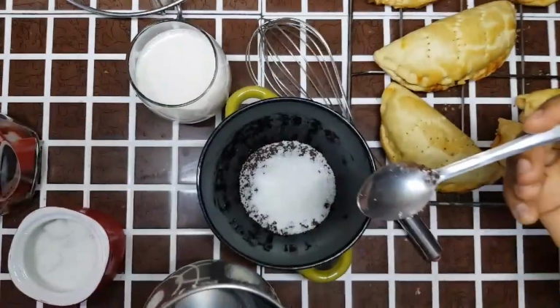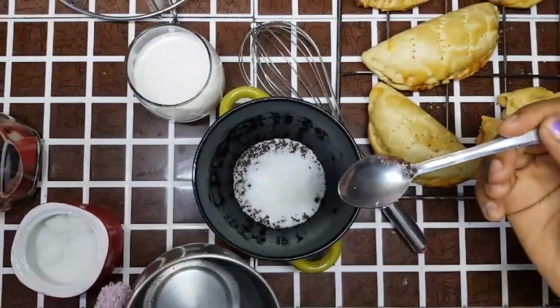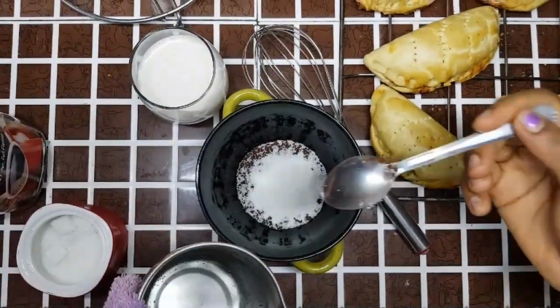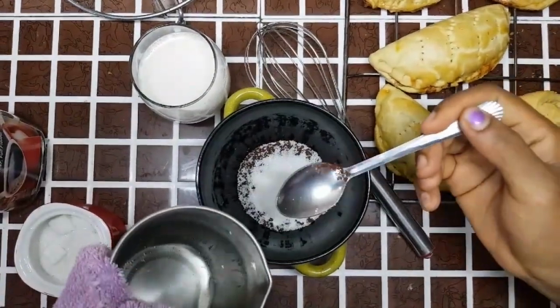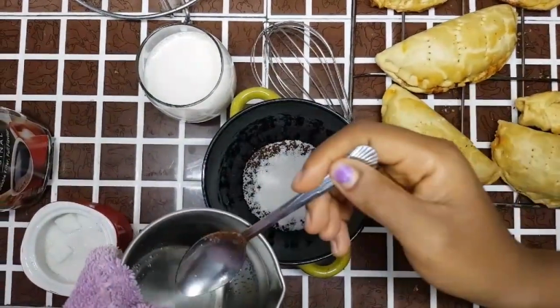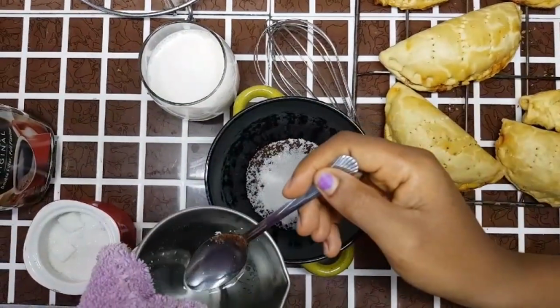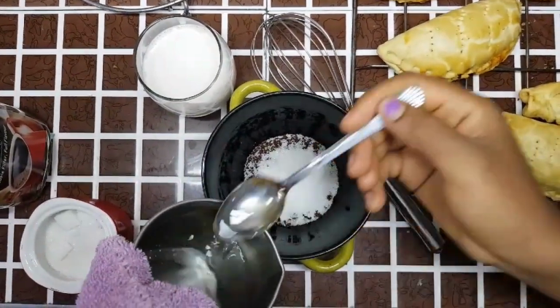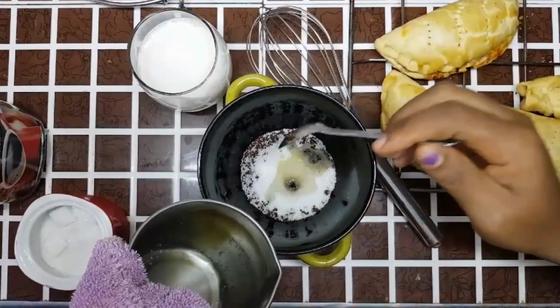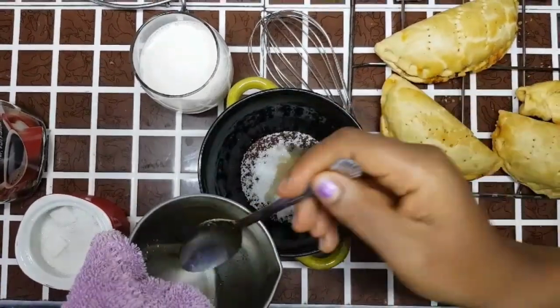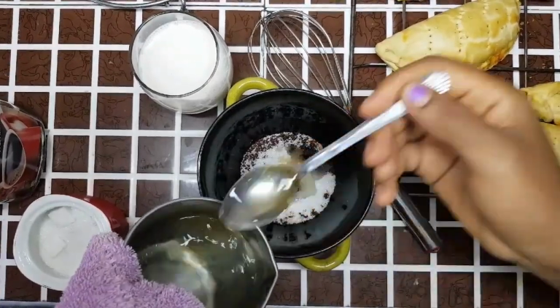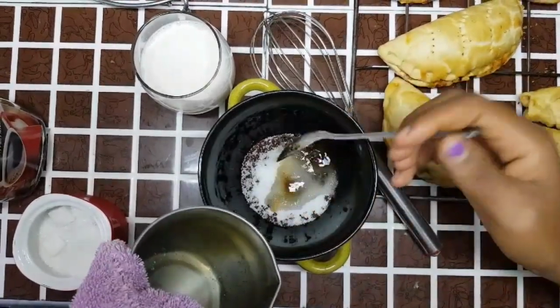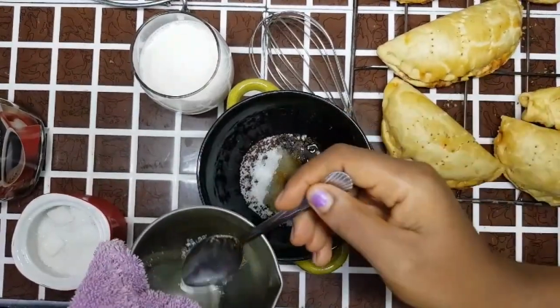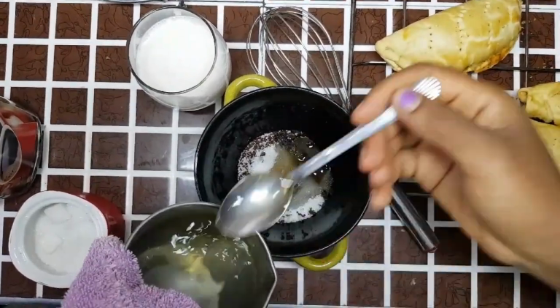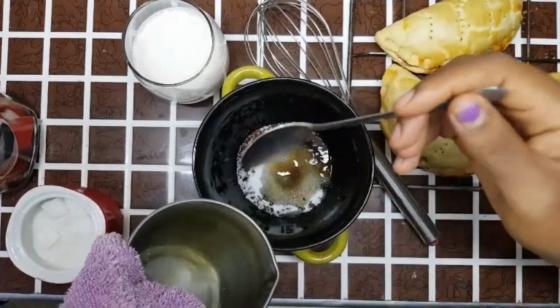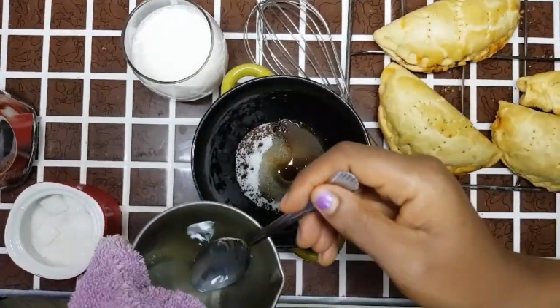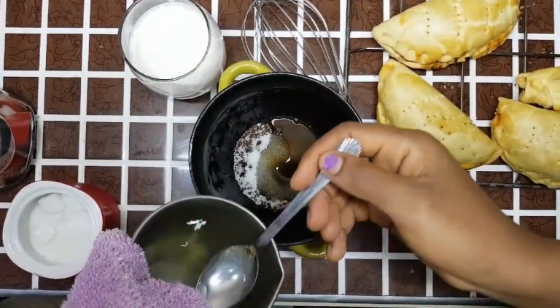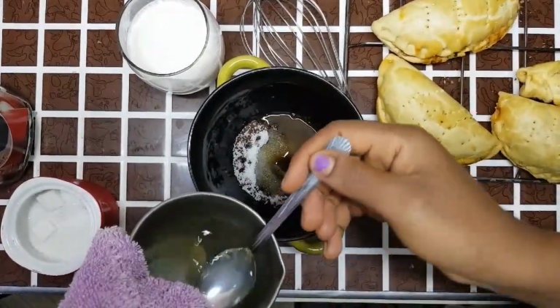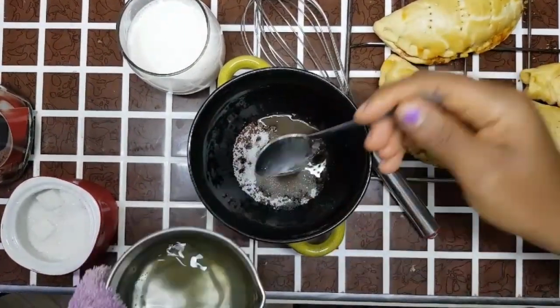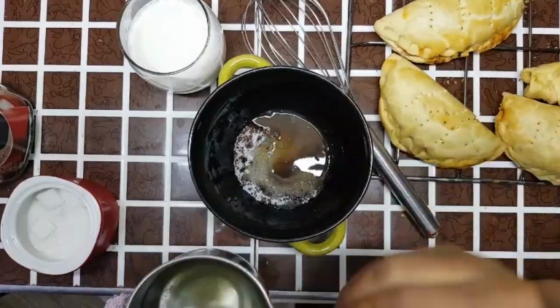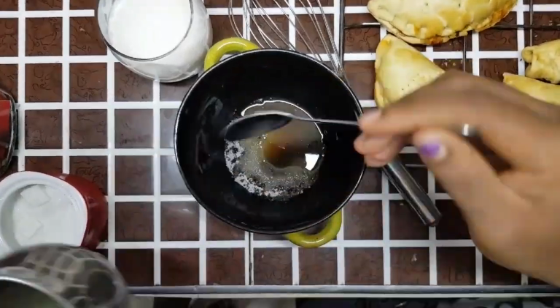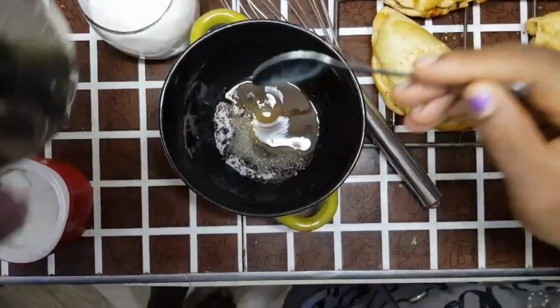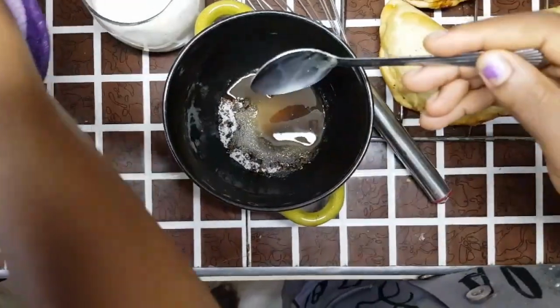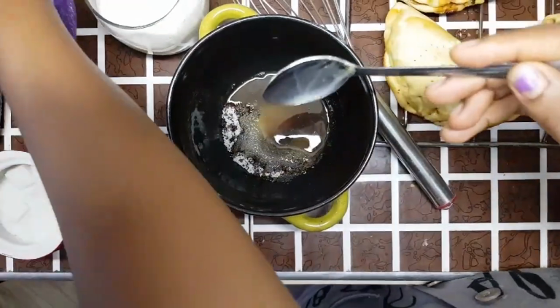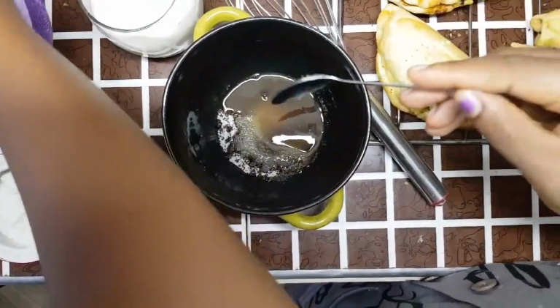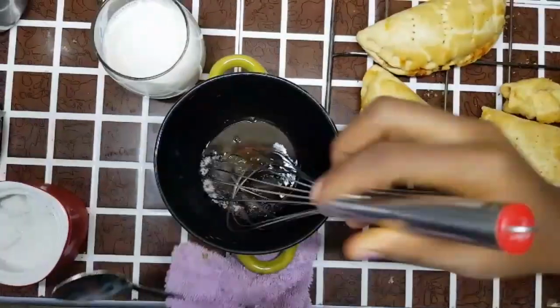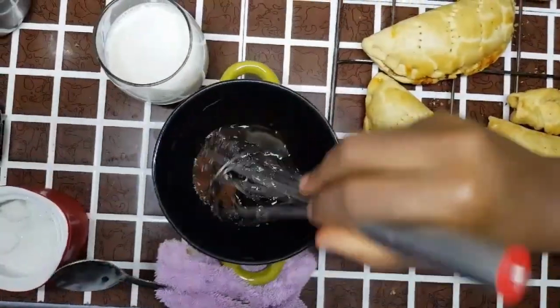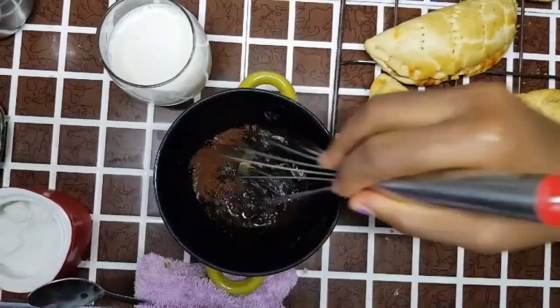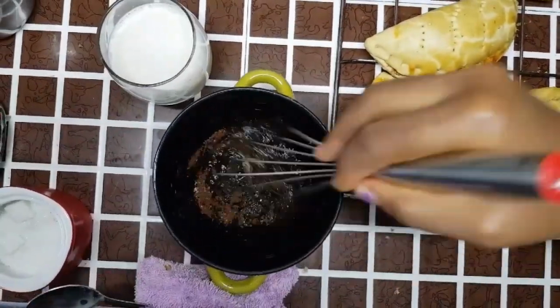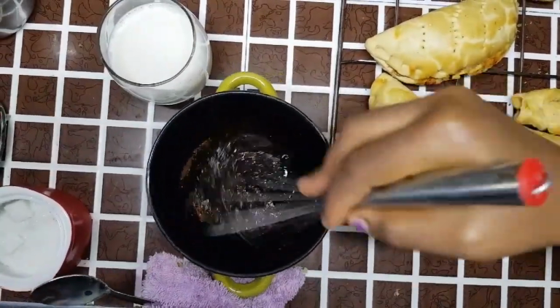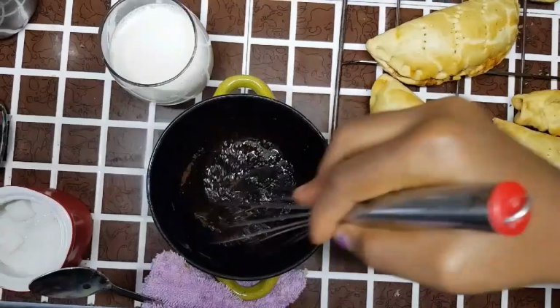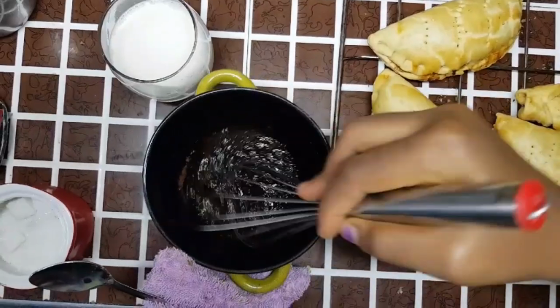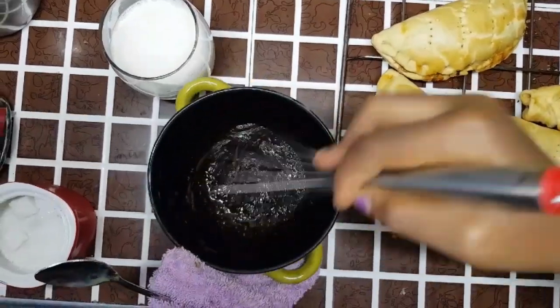So I'm adding in warm water, hot water — one, two, three, four. For now. It's really good. Okay, it's really good.